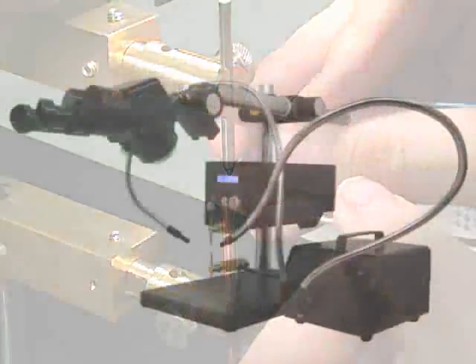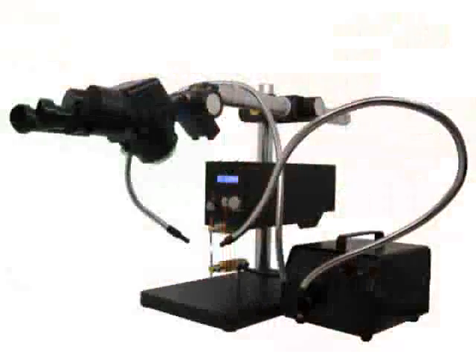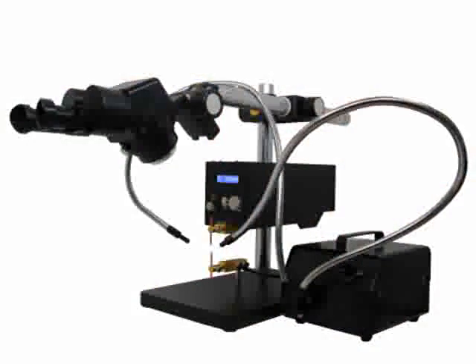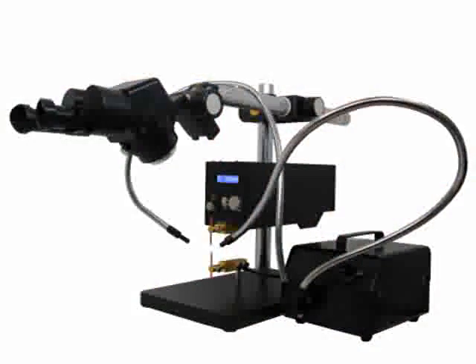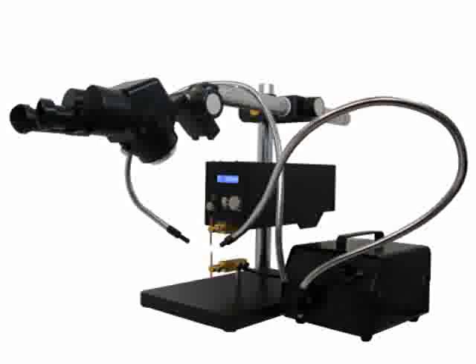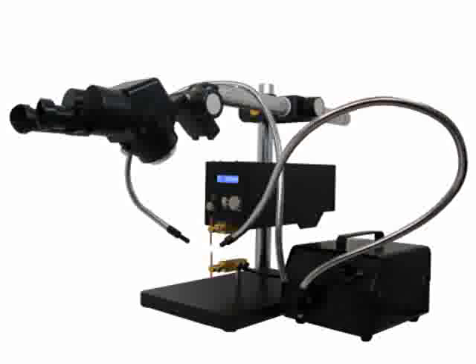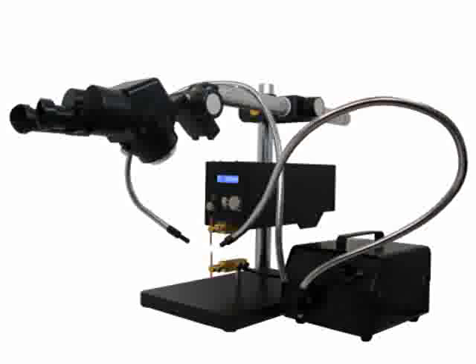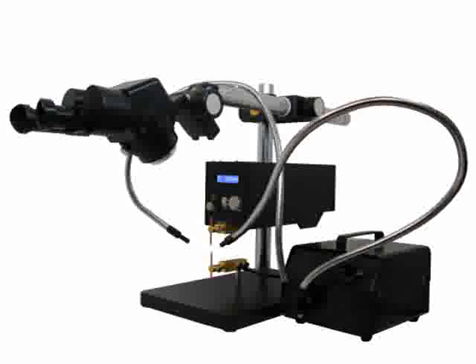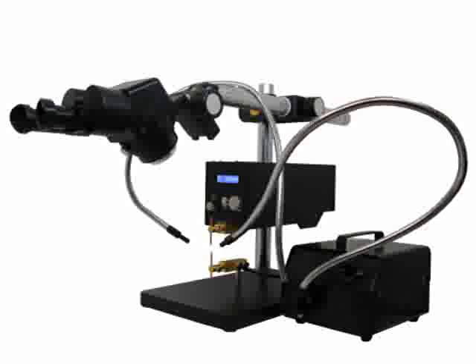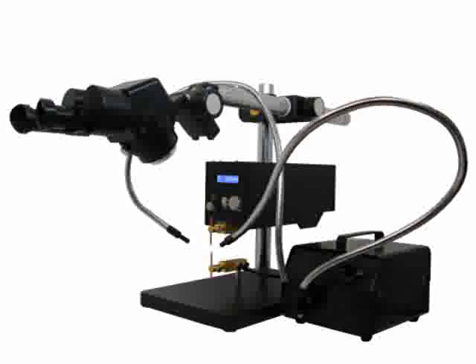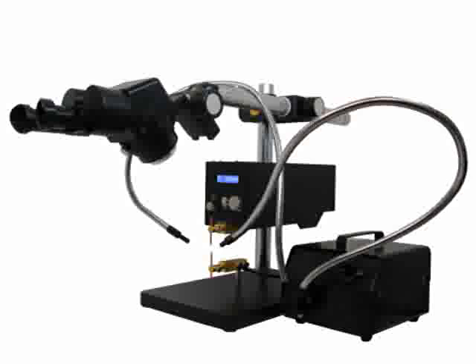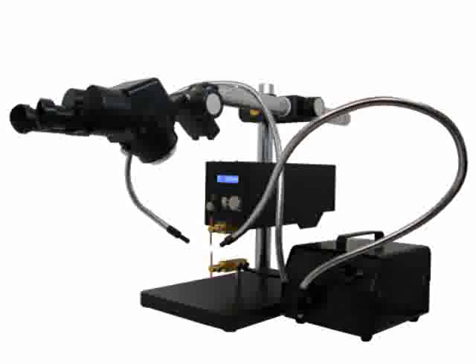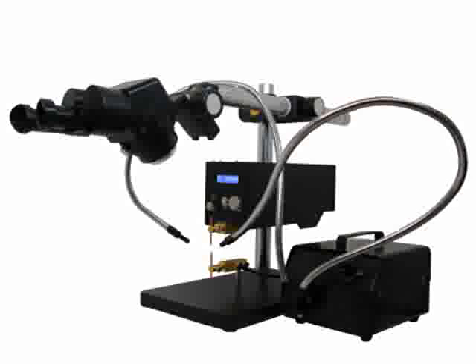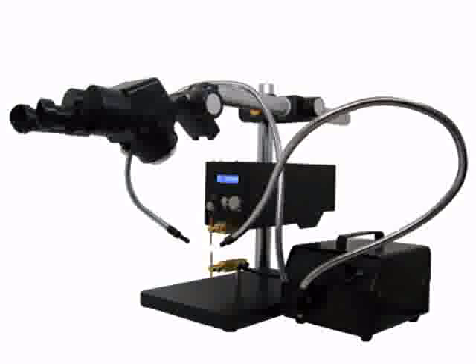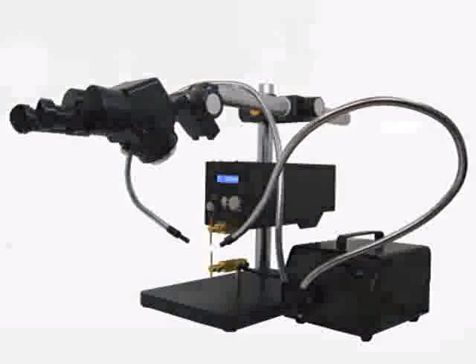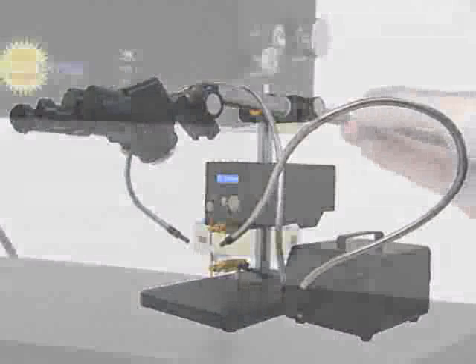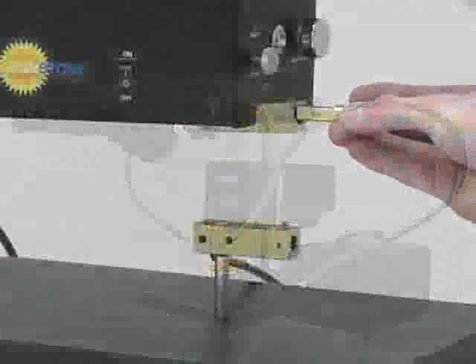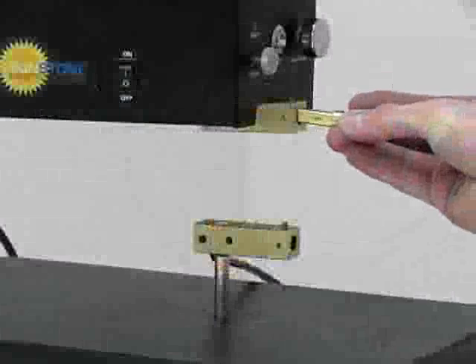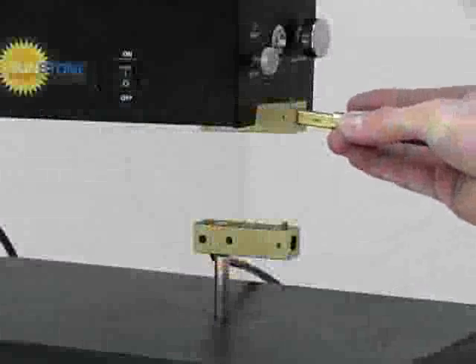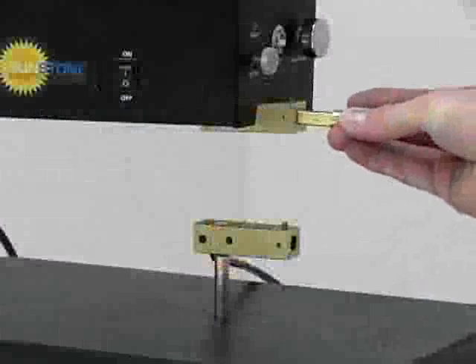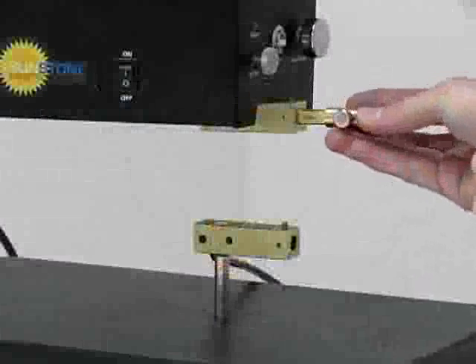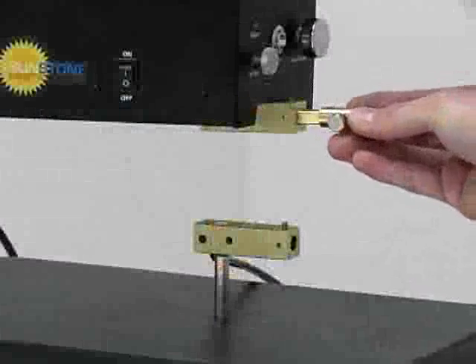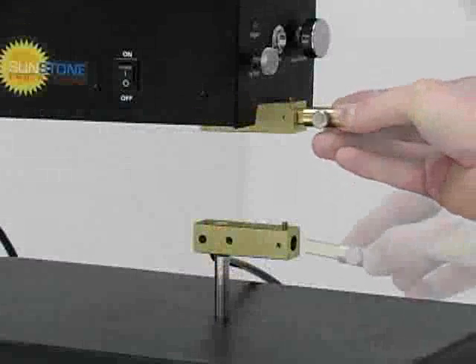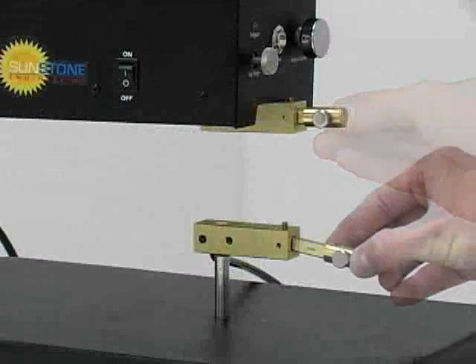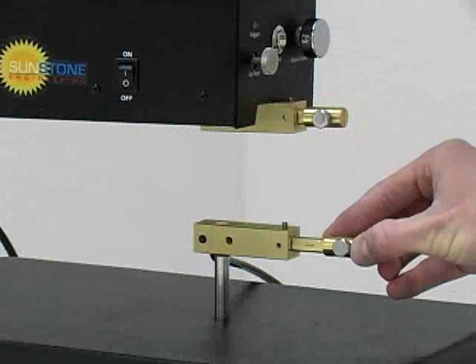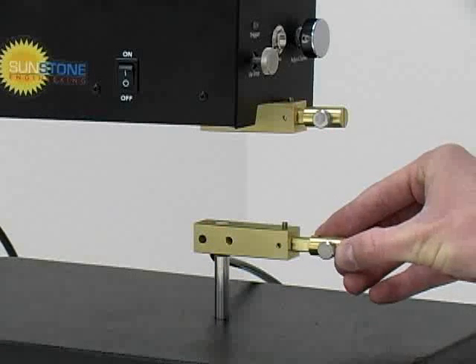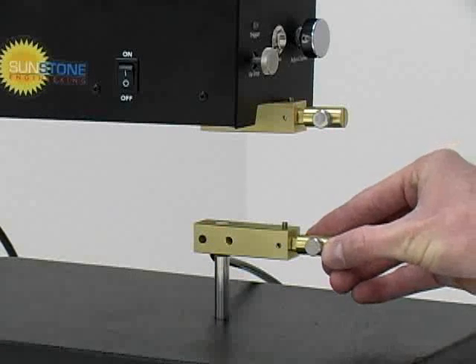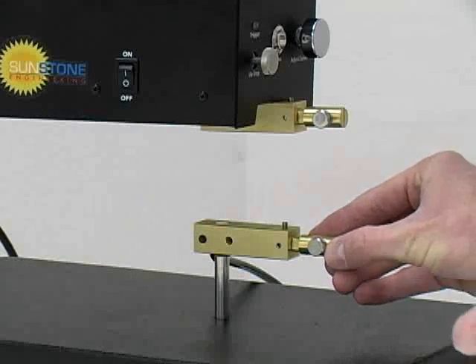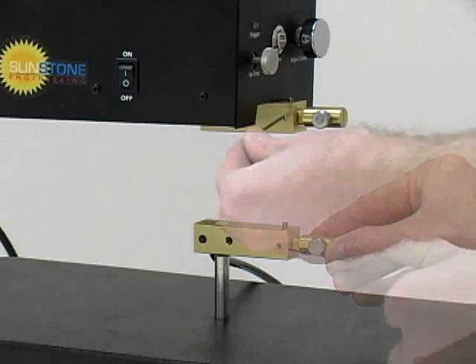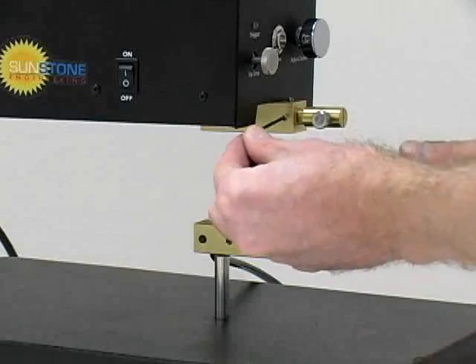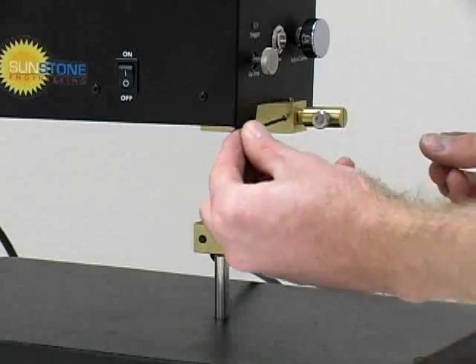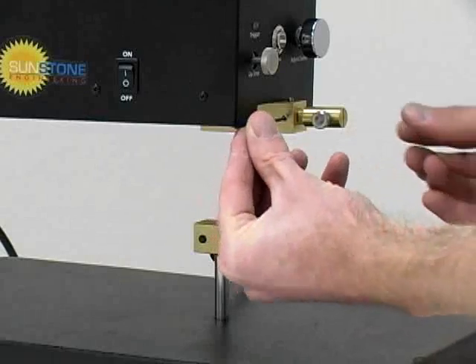The versatile design of the MWH-1000 micro weld head allows for easy alignment. For standard opposed electrode setup, first insert the electrode holders and tighten the set screw on the flat area.